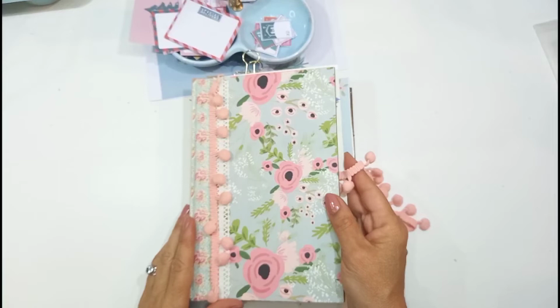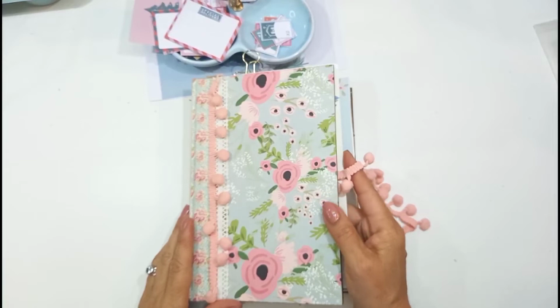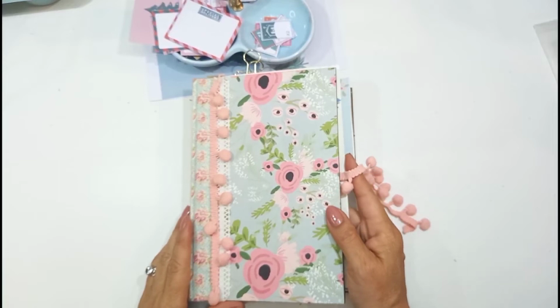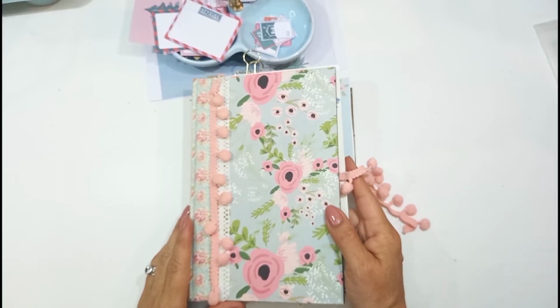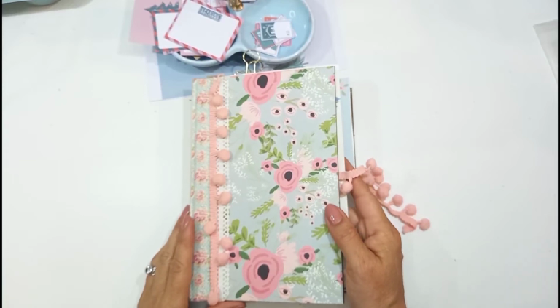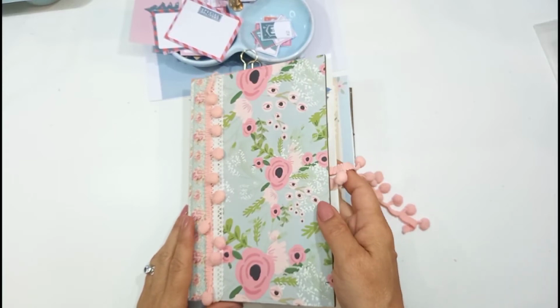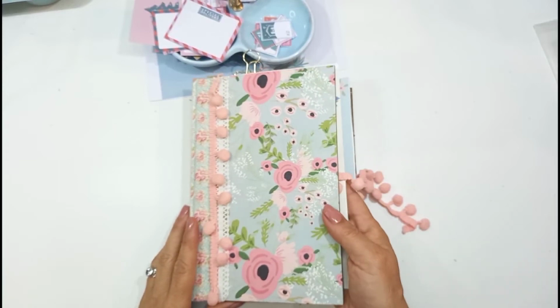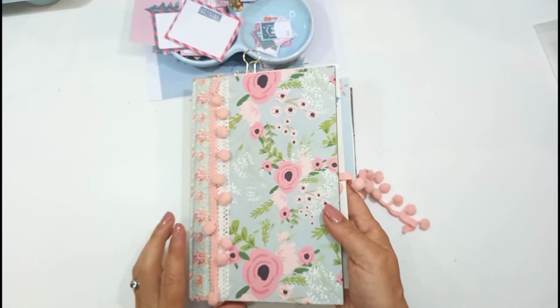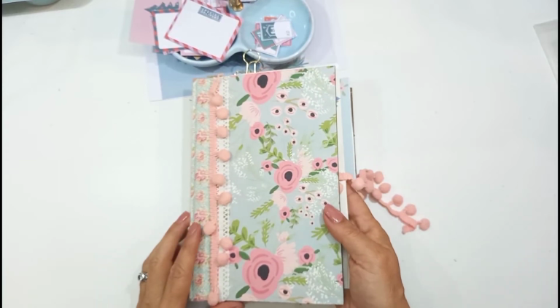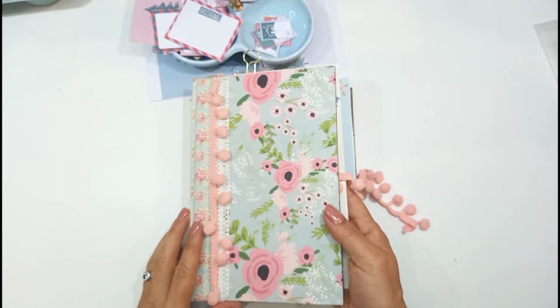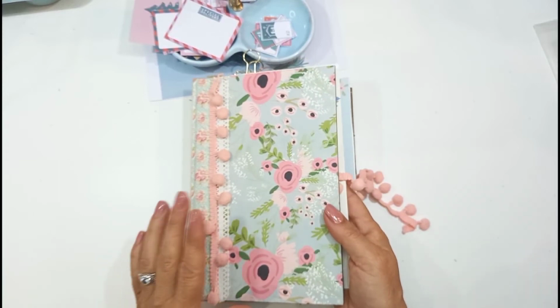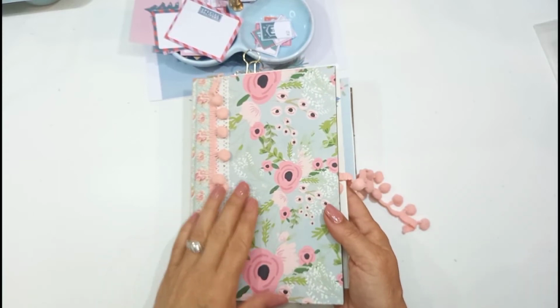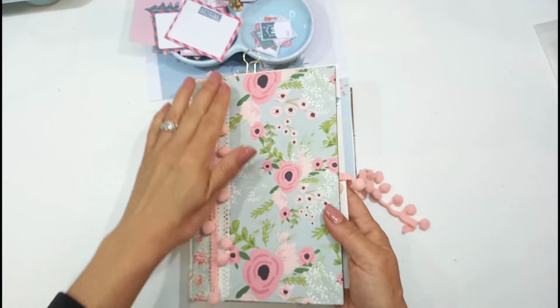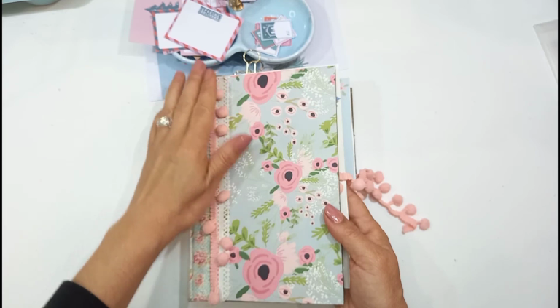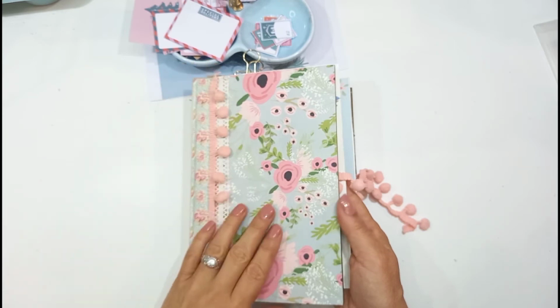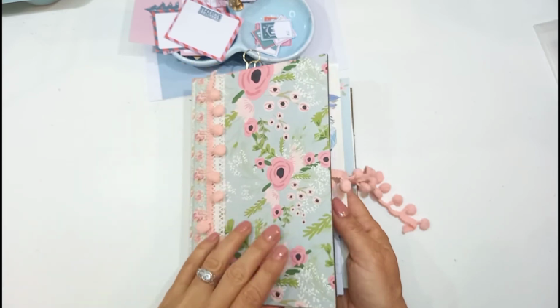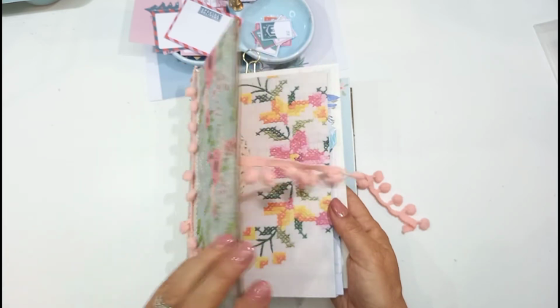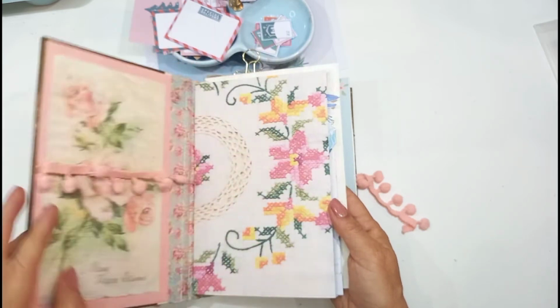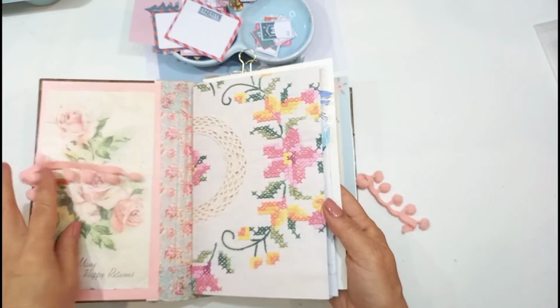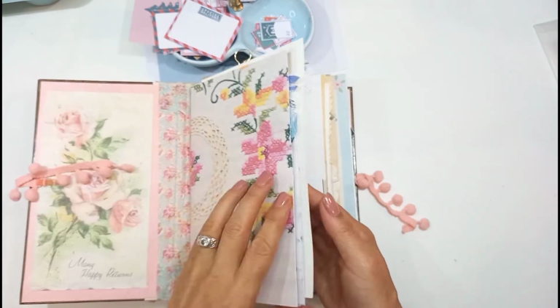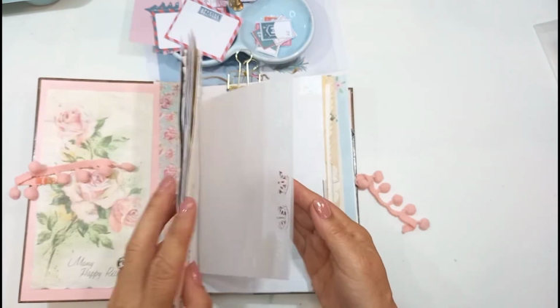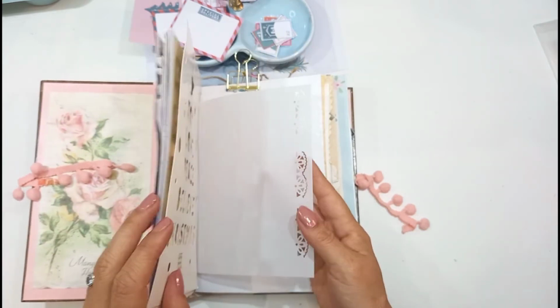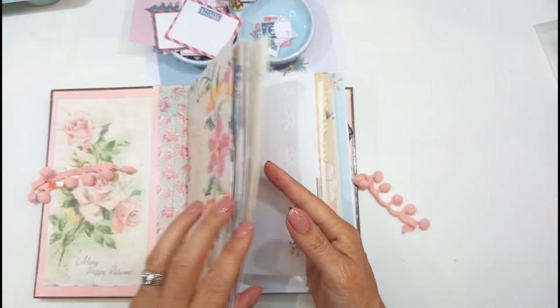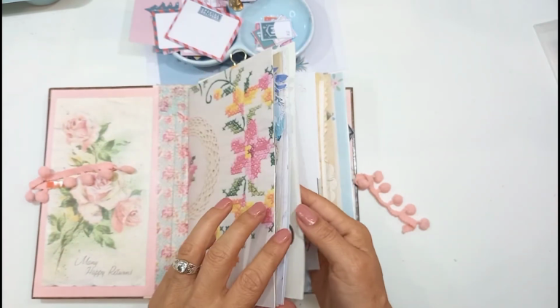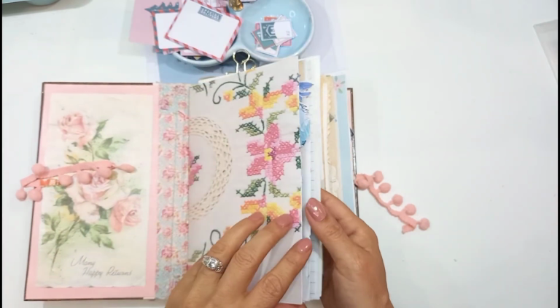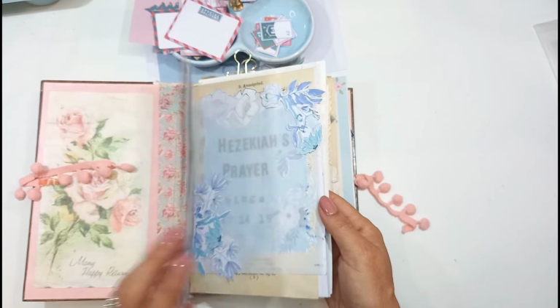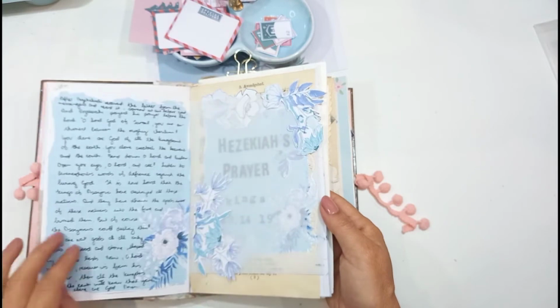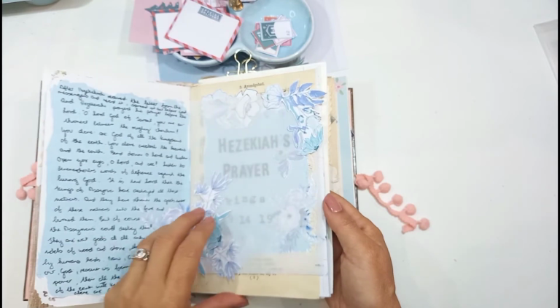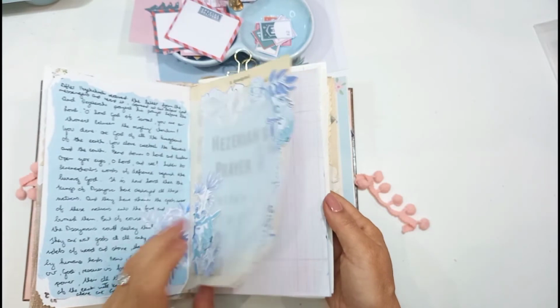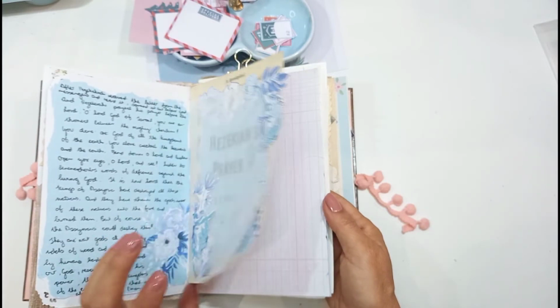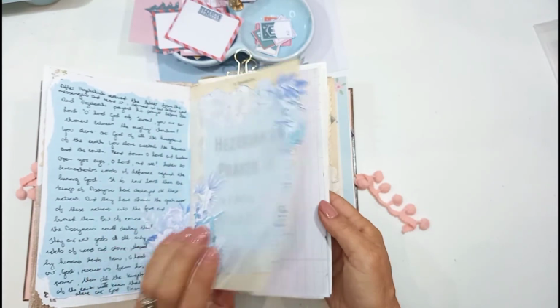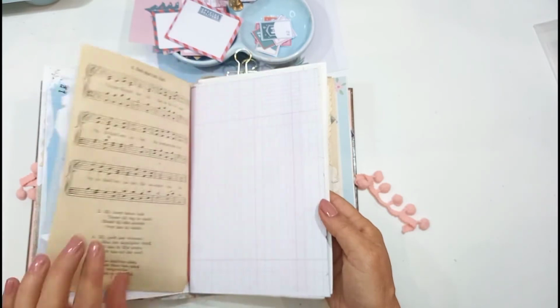Hello, this is Sonia from Happy Space. Welcome back to my channel. Today we're going to continue with my scripted journaling. This is a junk journal which I use to do scripted journaling in. I do different techniques and things like that.